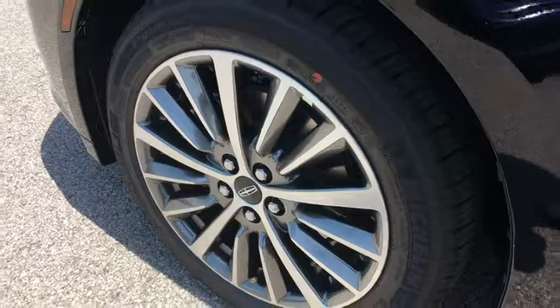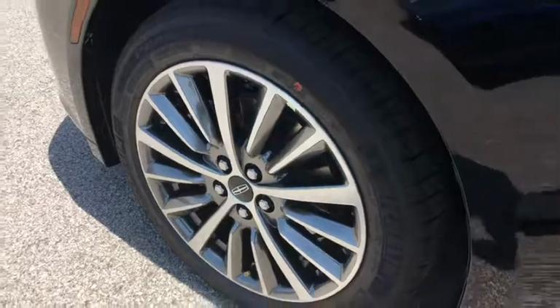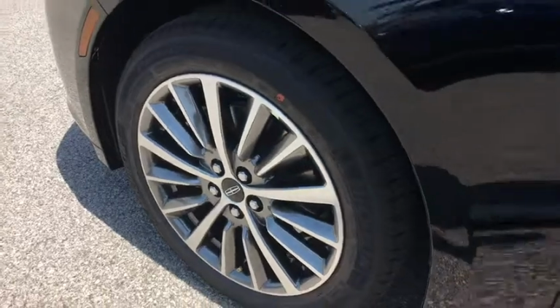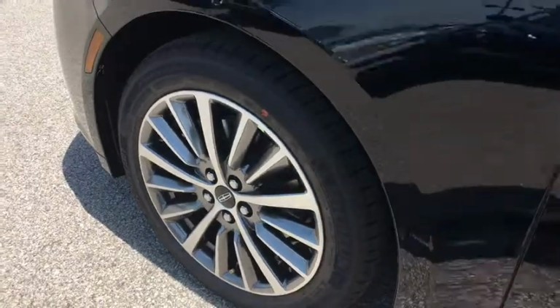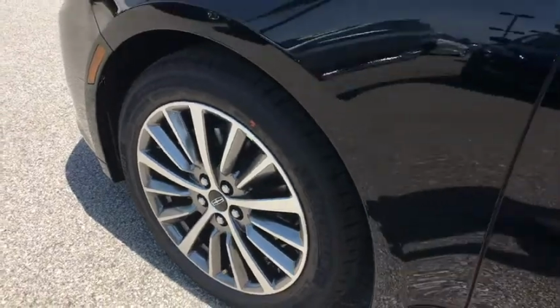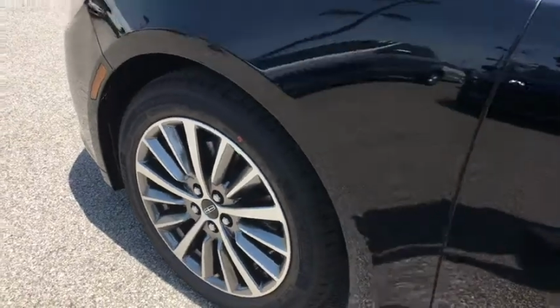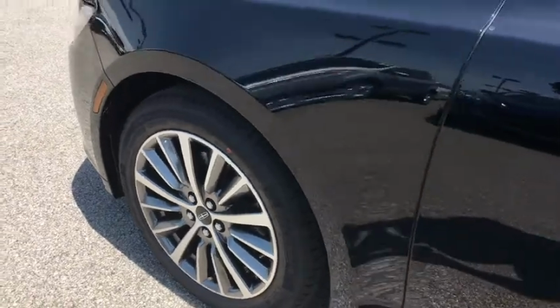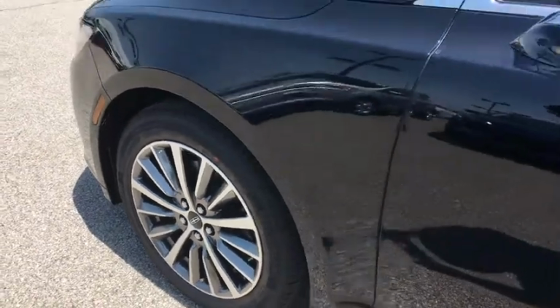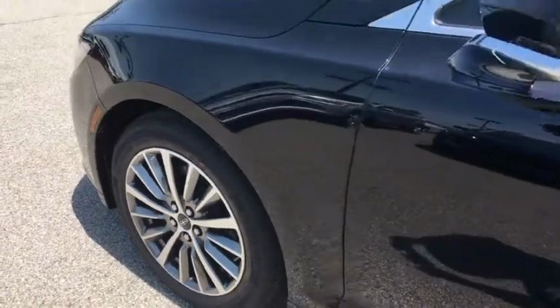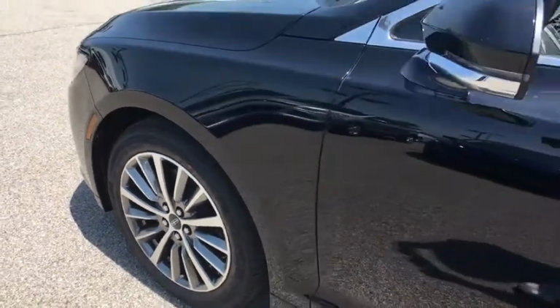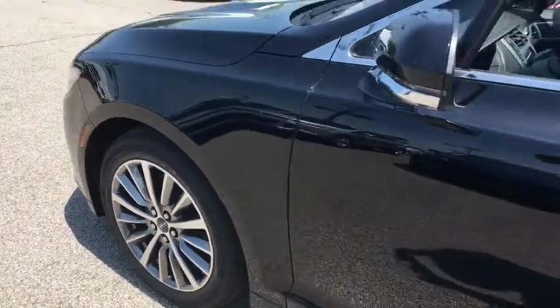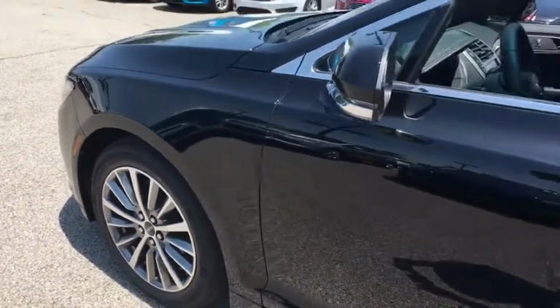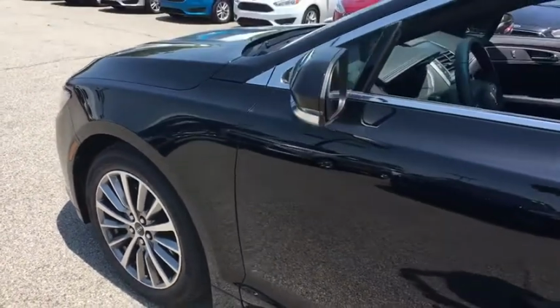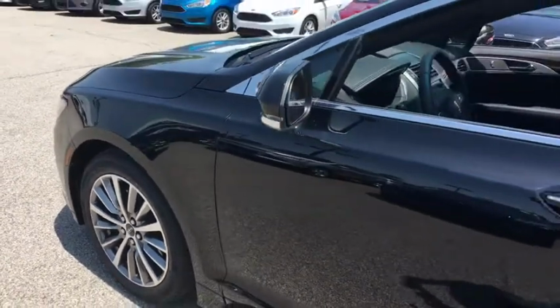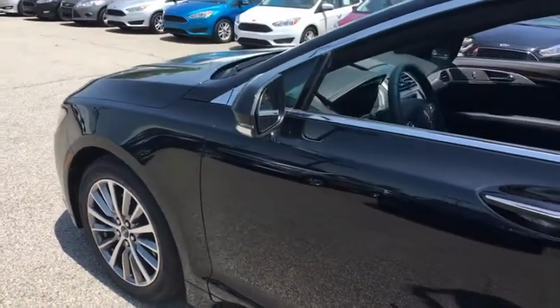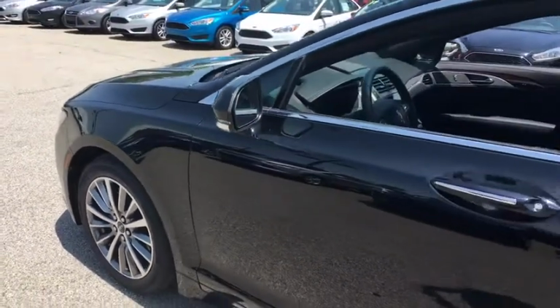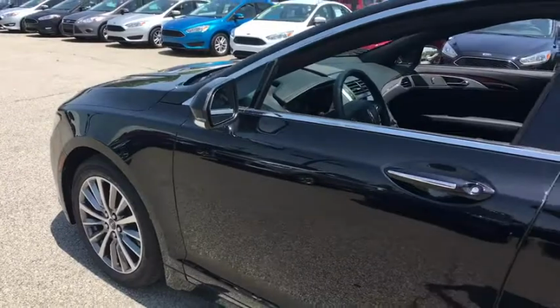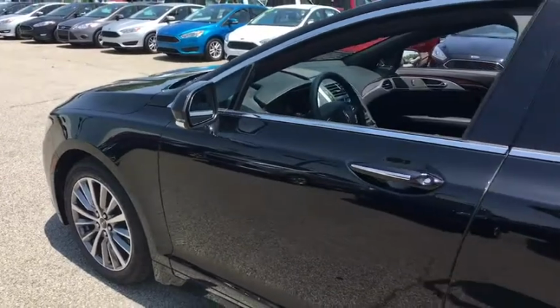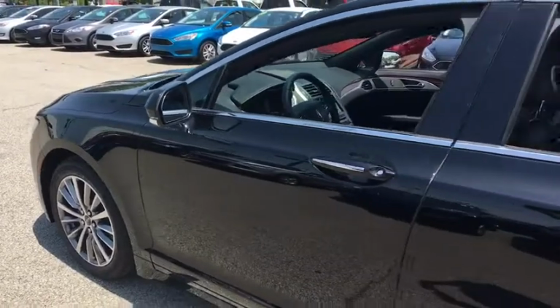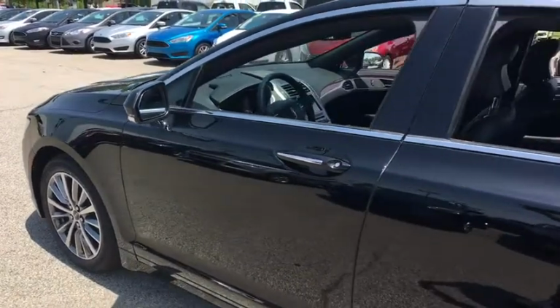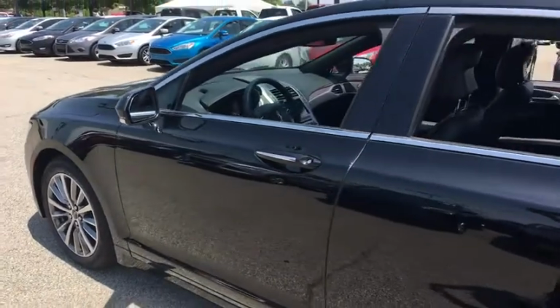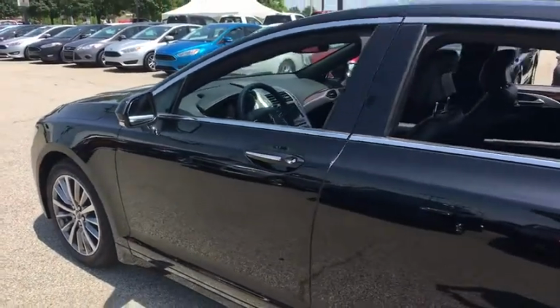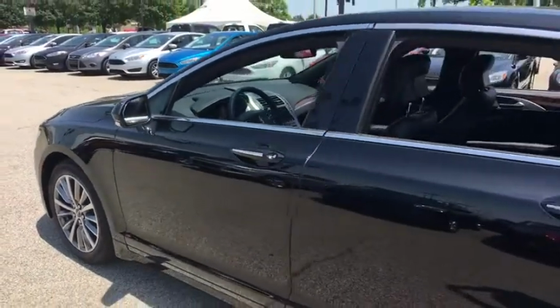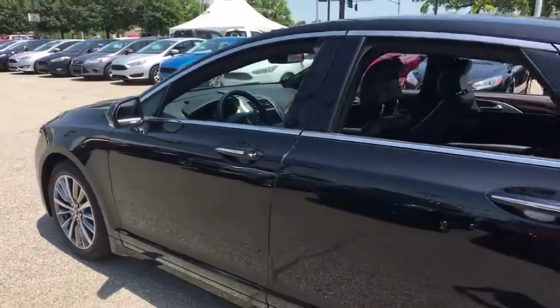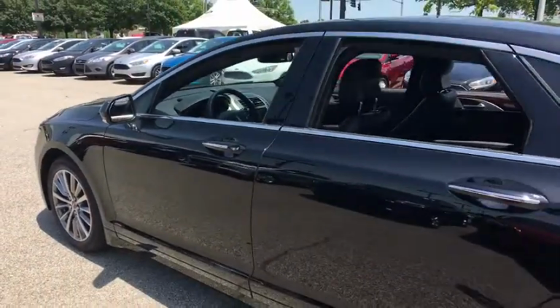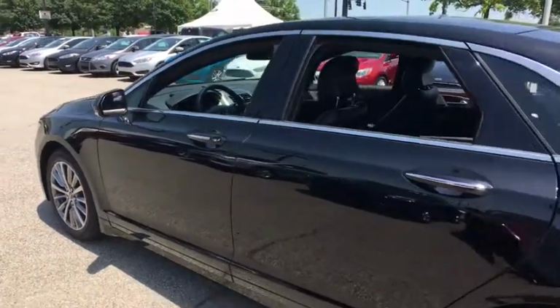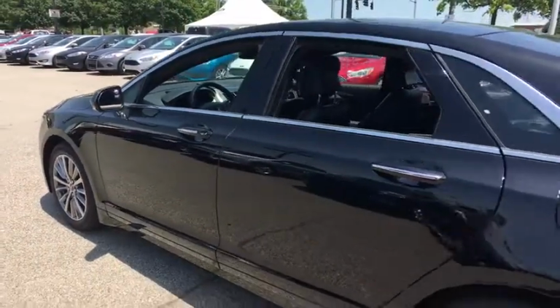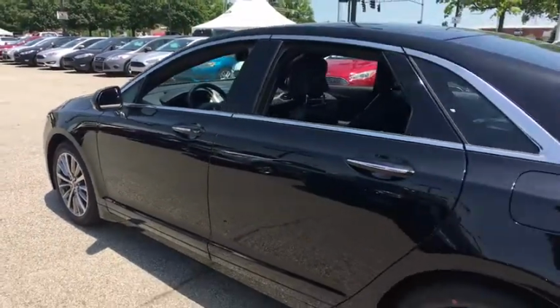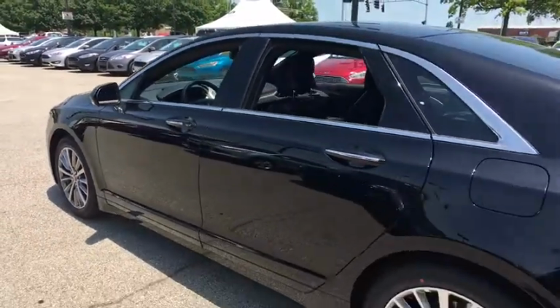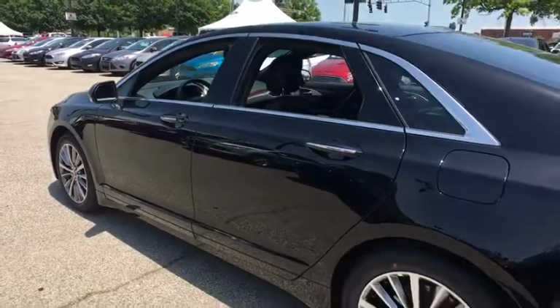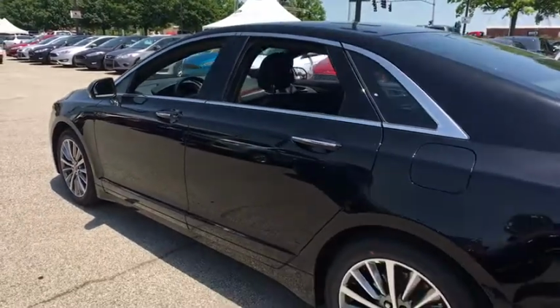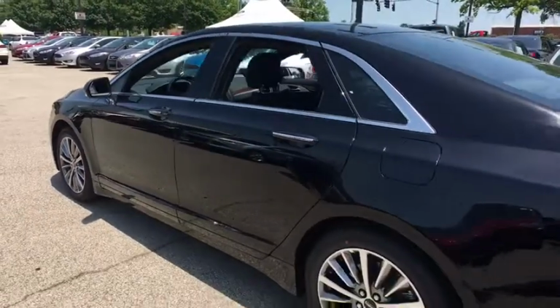2018 Lincoln MKZ. With sharp angles, sleek lines, and a sculpted body, the Lincoln MKZ has an impressive stance and a dynamic design.